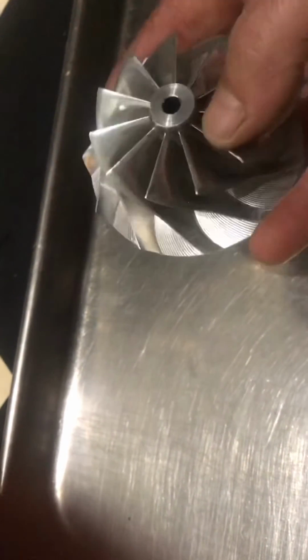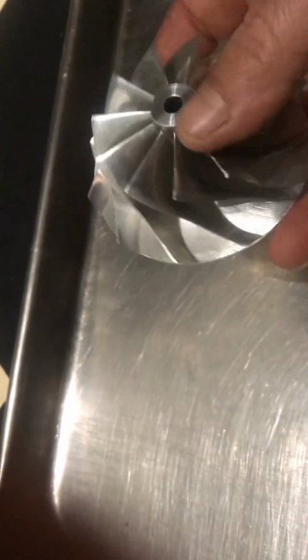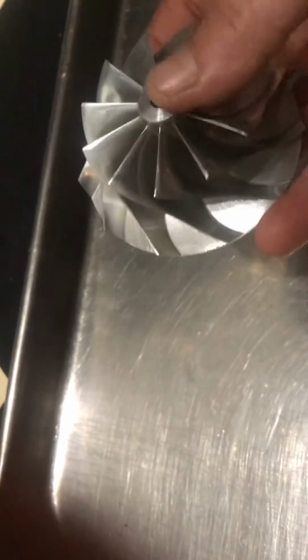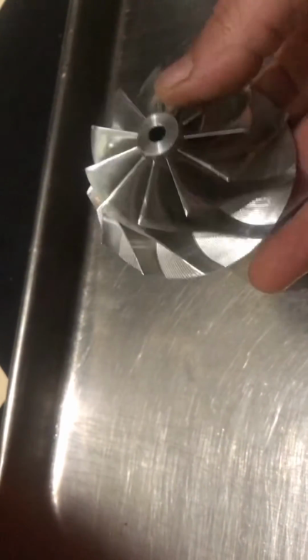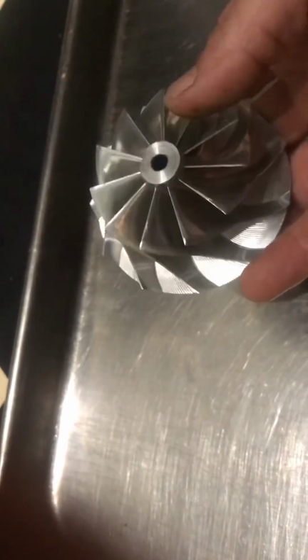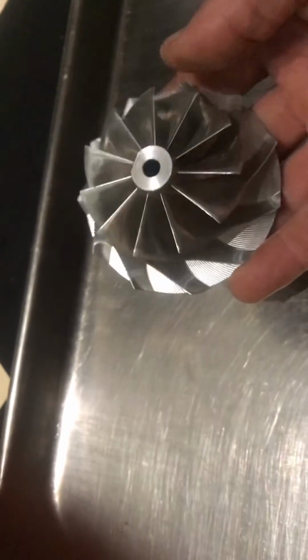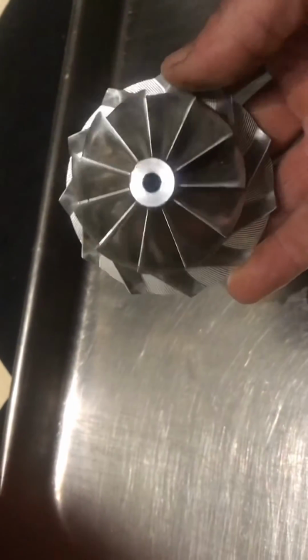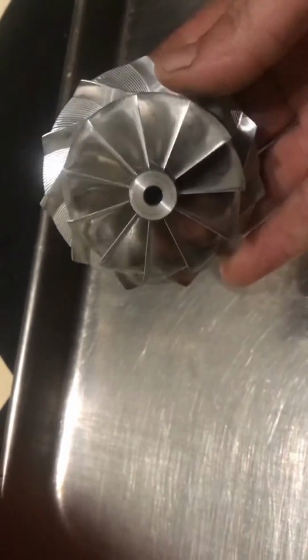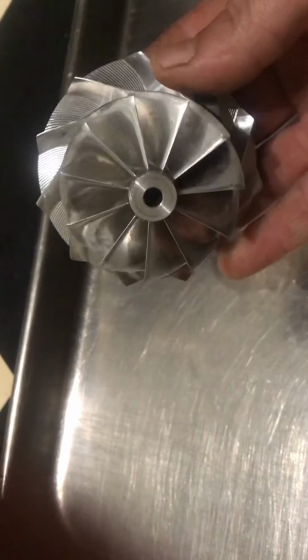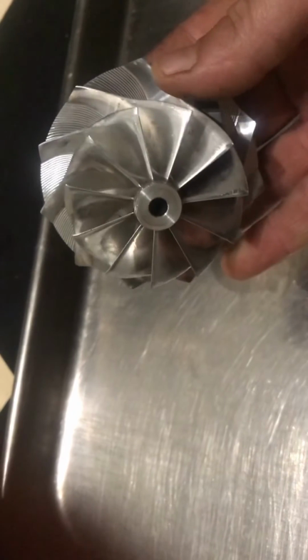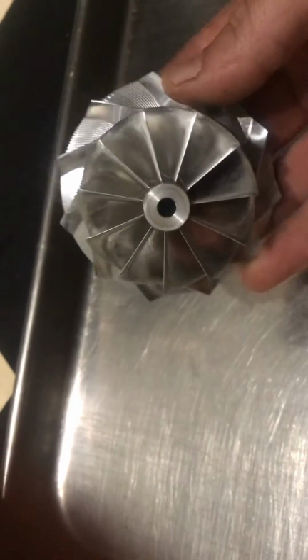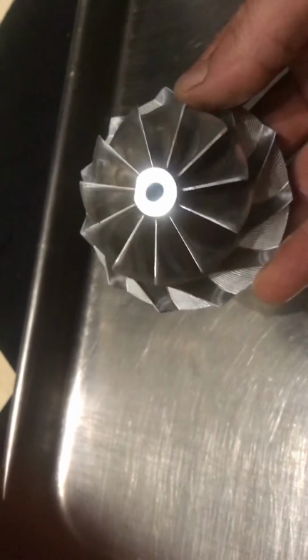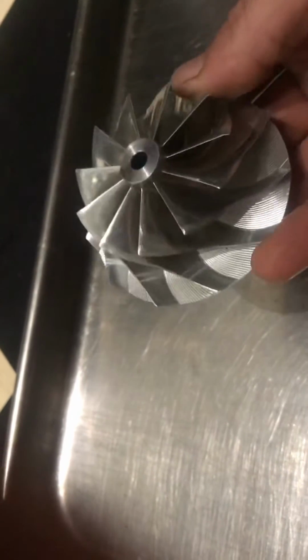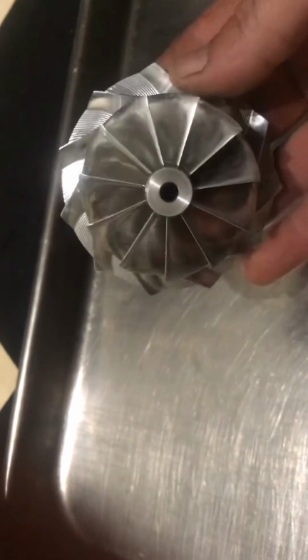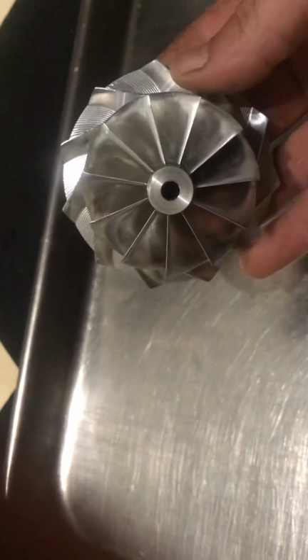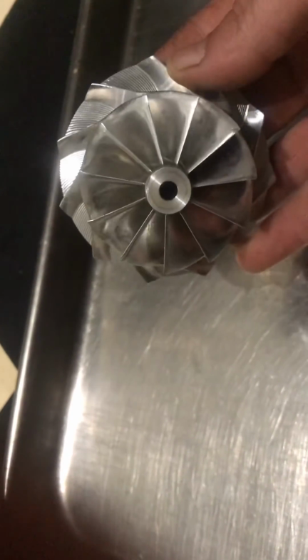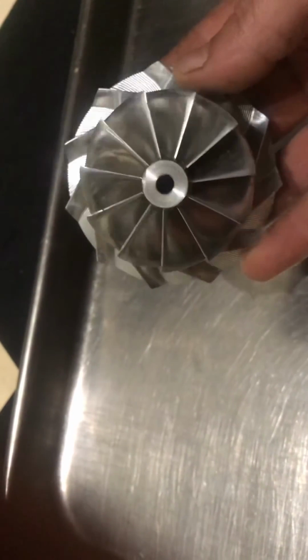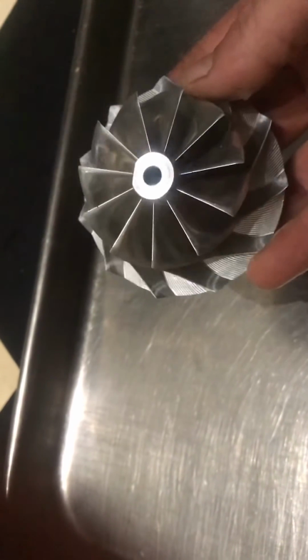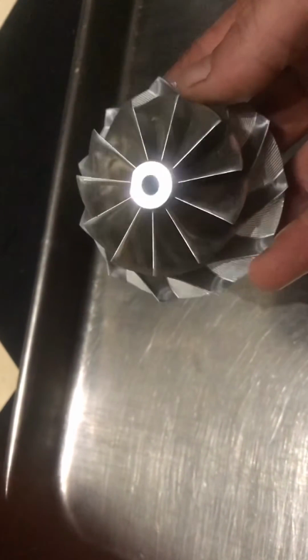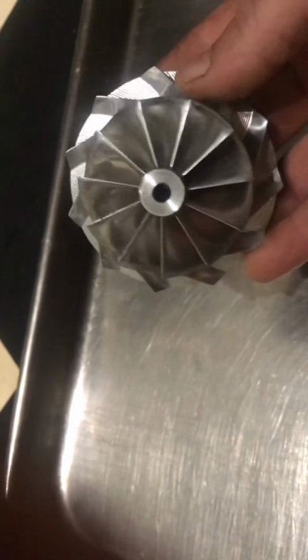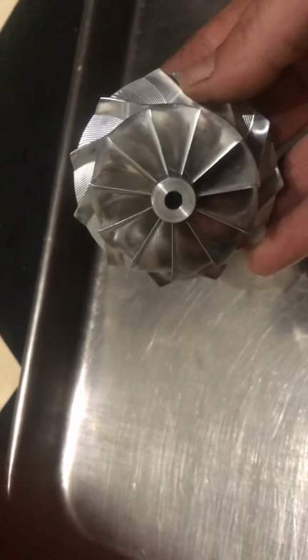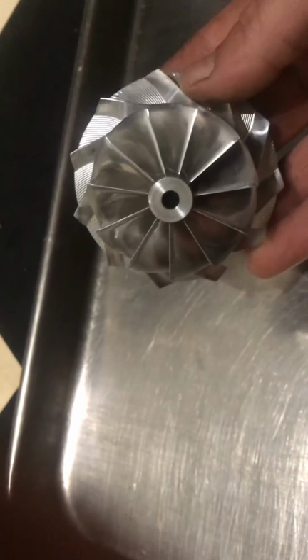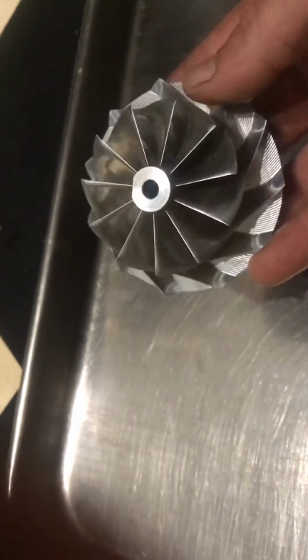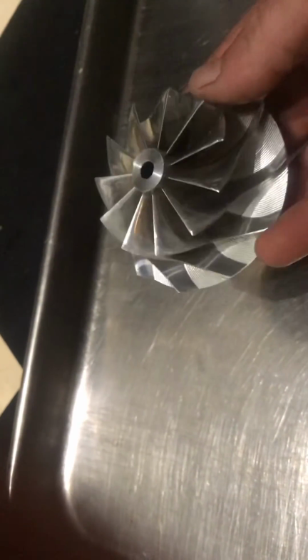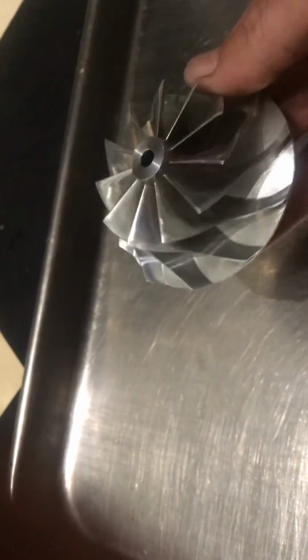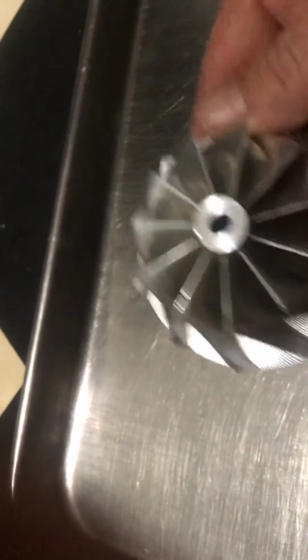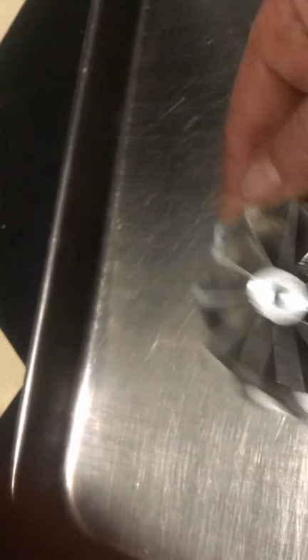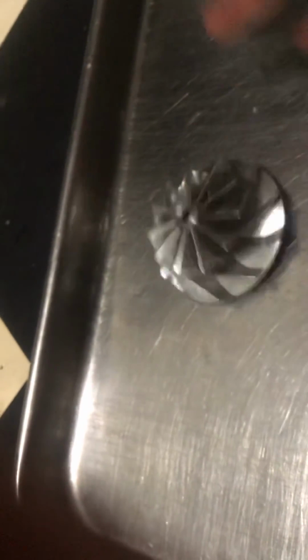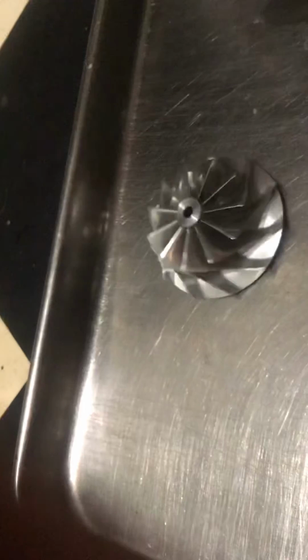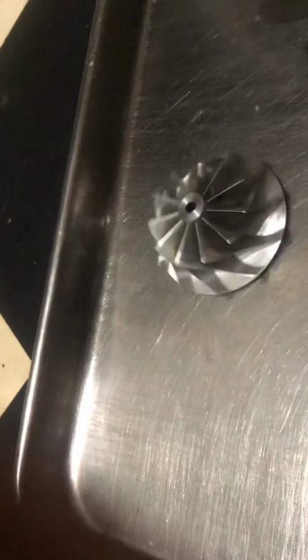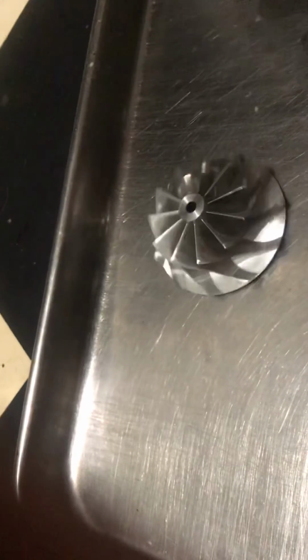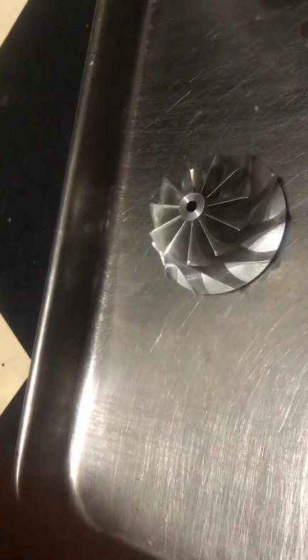It's just got to be statically balanced now. It shouldn't be how it's done obviously, but it's a Chinese turbo. What the fuck?